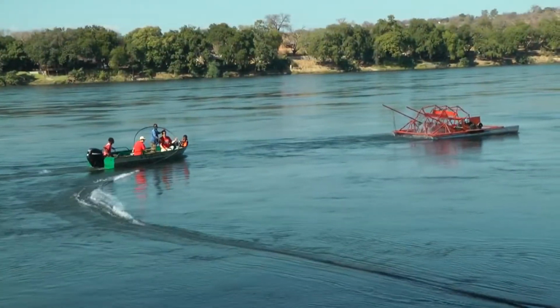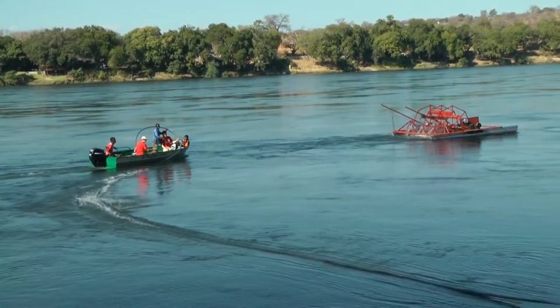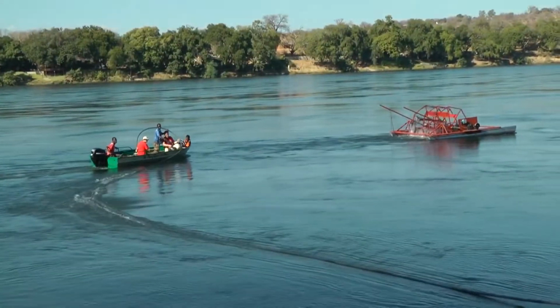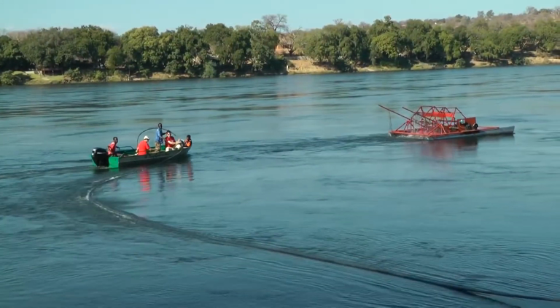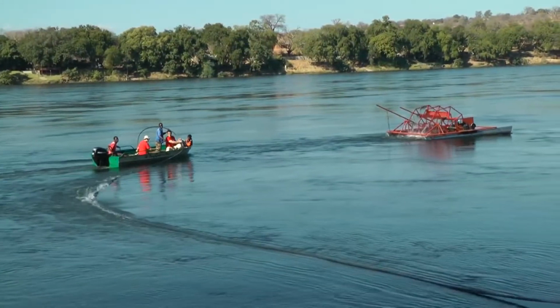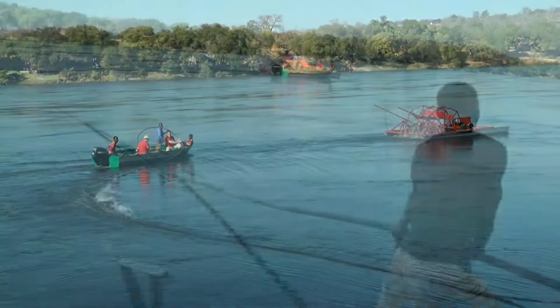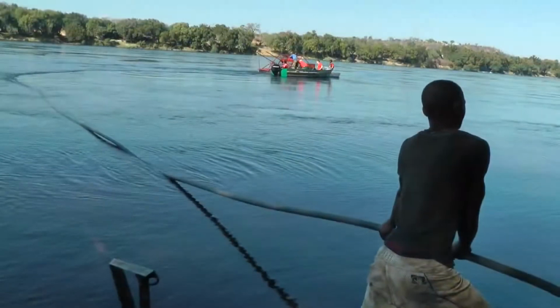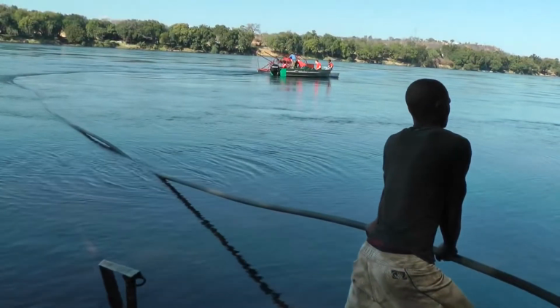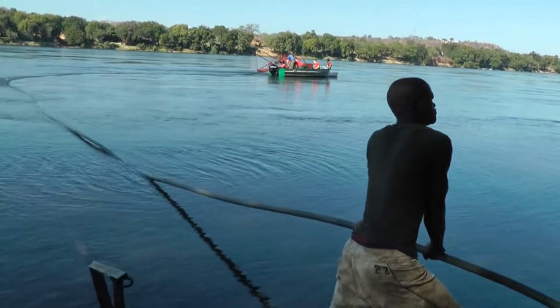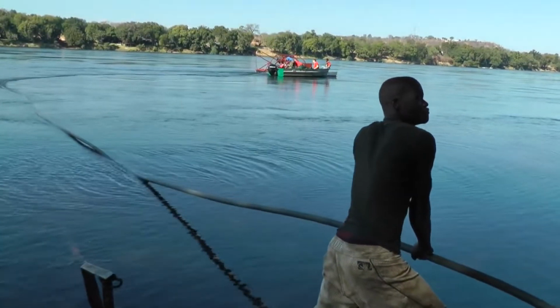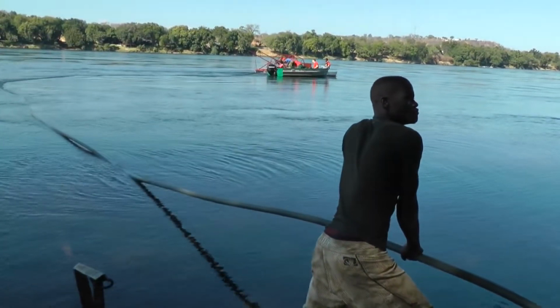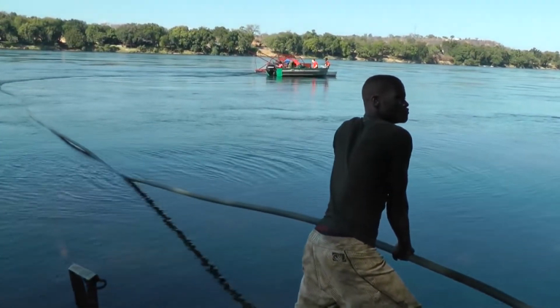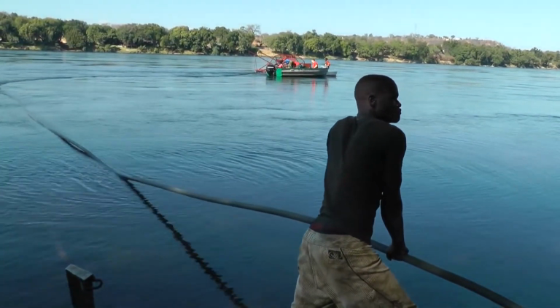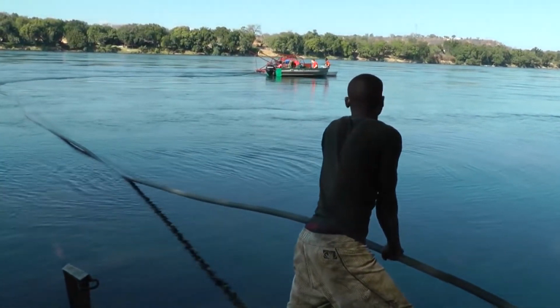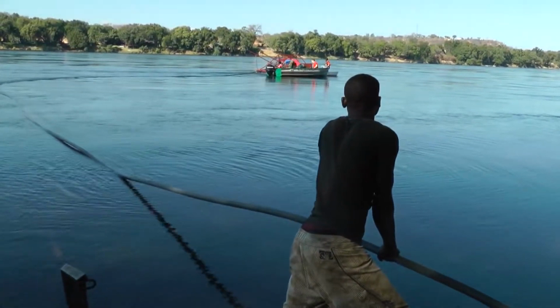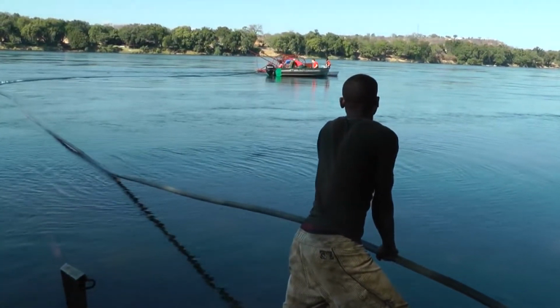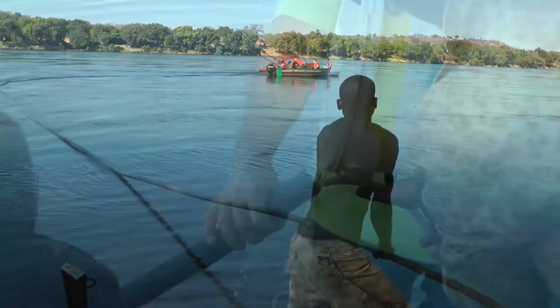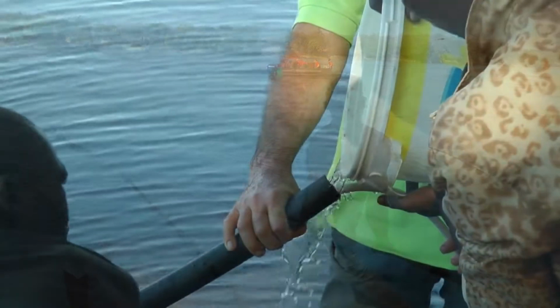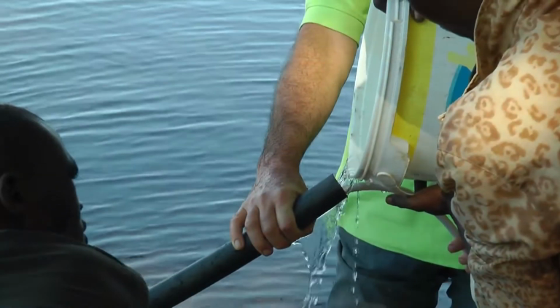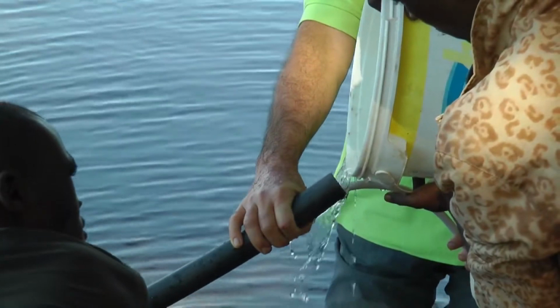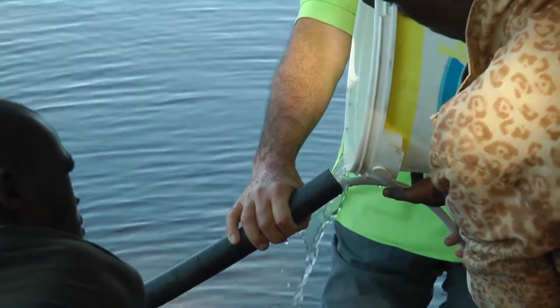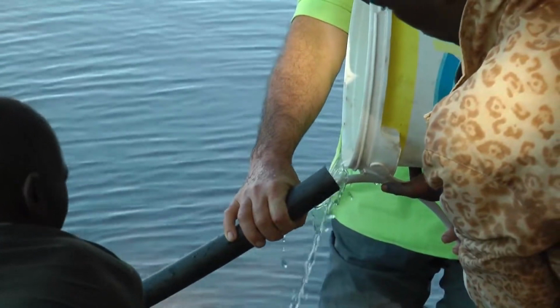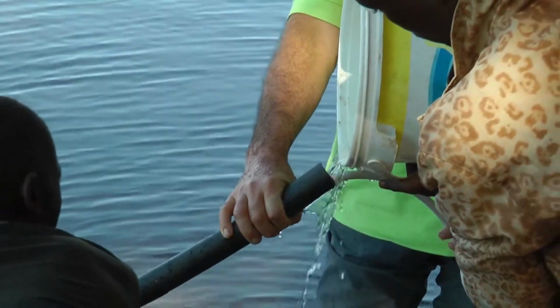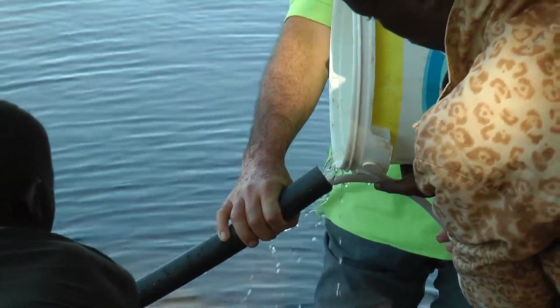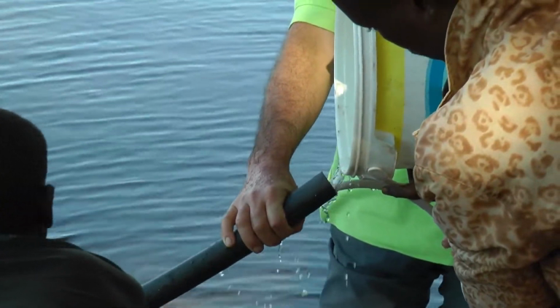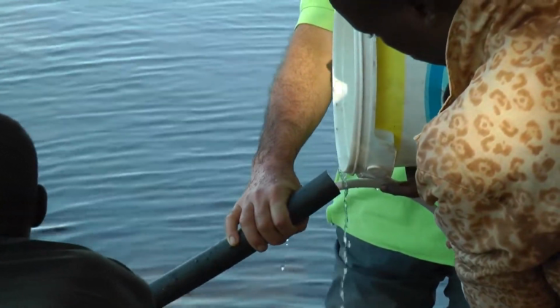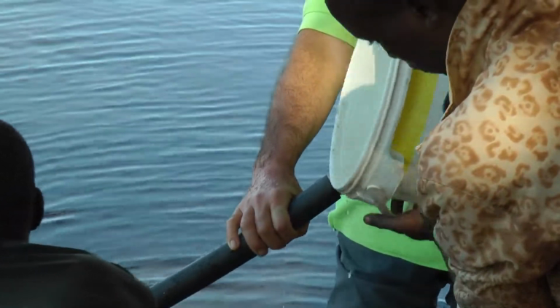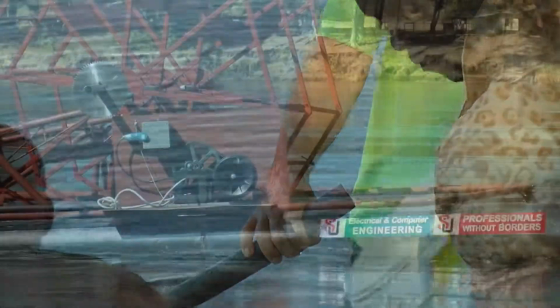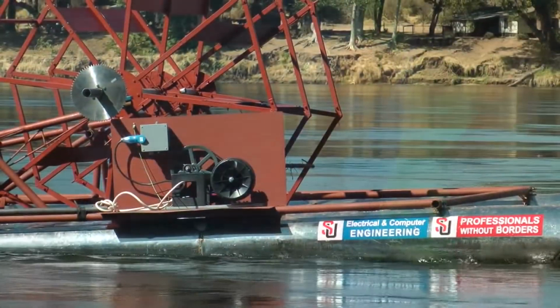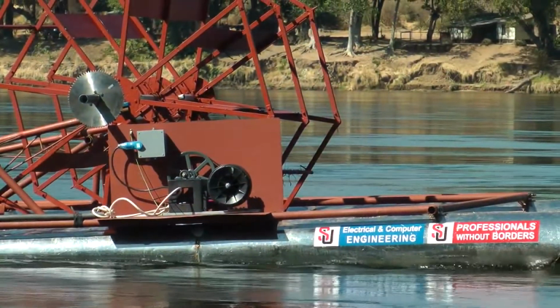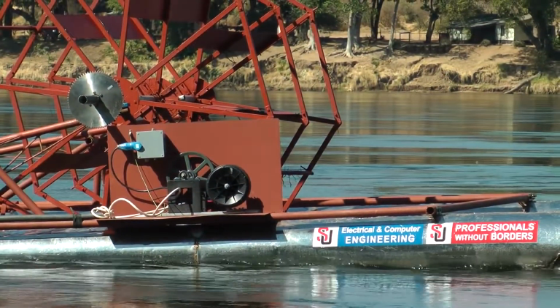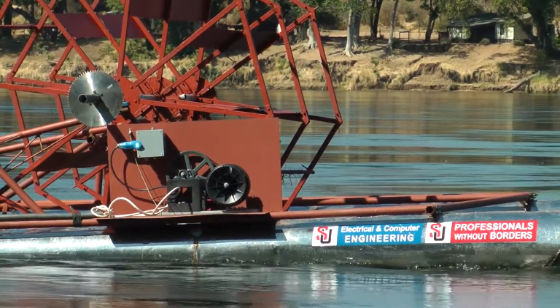Once the continuous pull of the wire made it to the shore, the line was brought to the platform, then filled with water to make it sink. With the electrical cable now on the waterwheel, the generator could be tested.